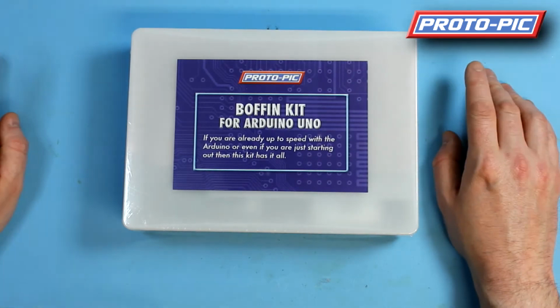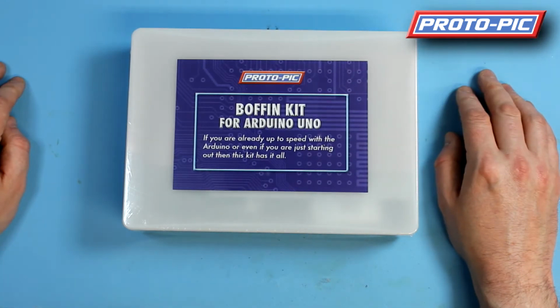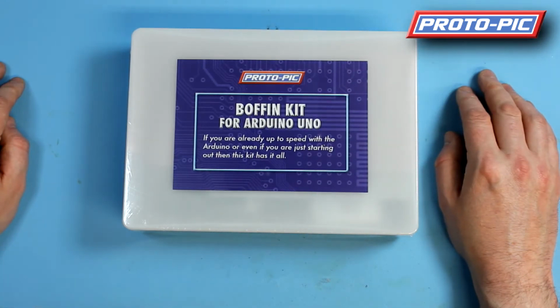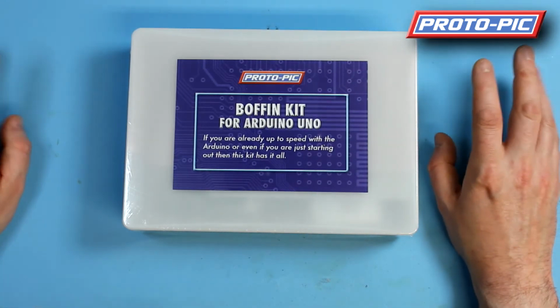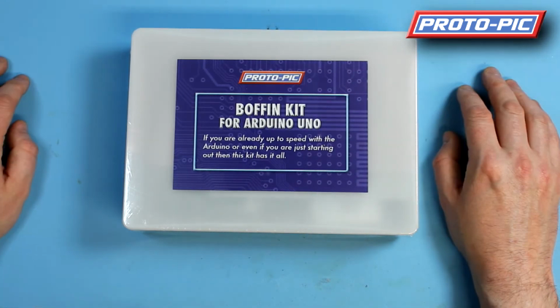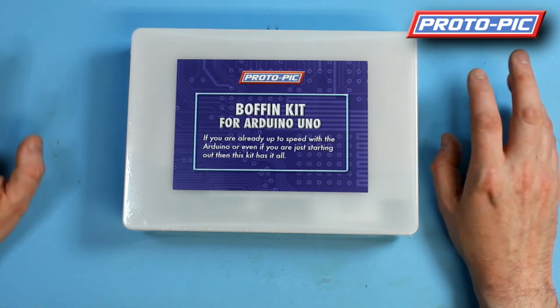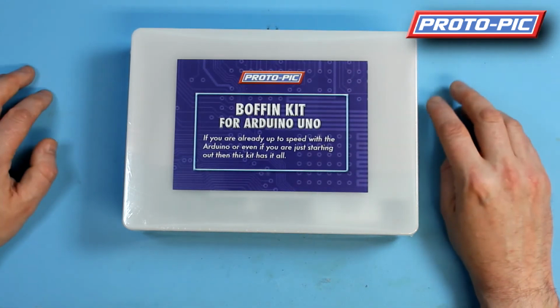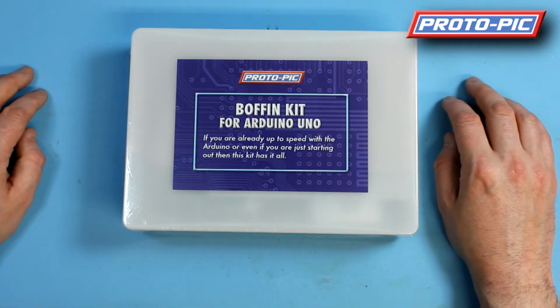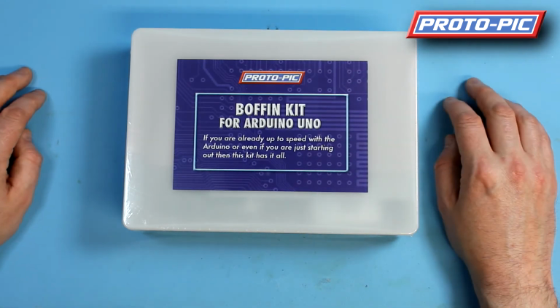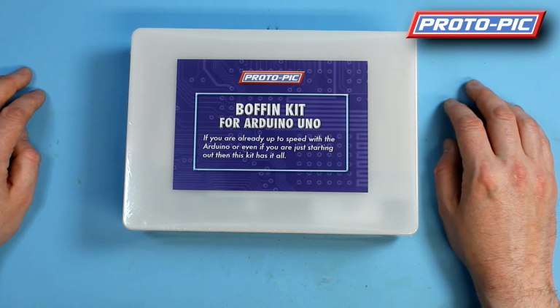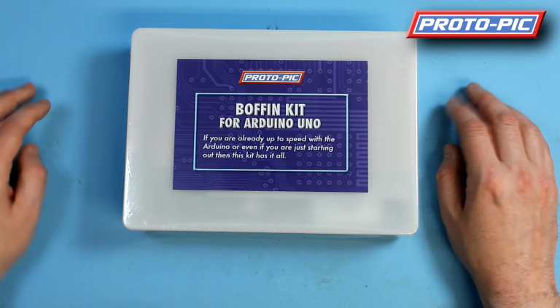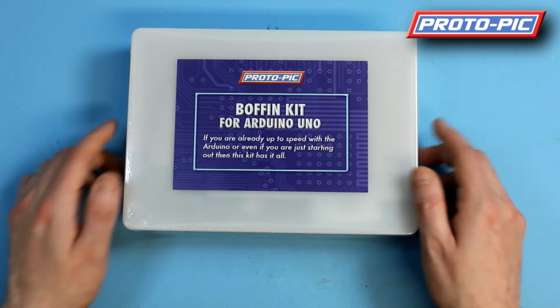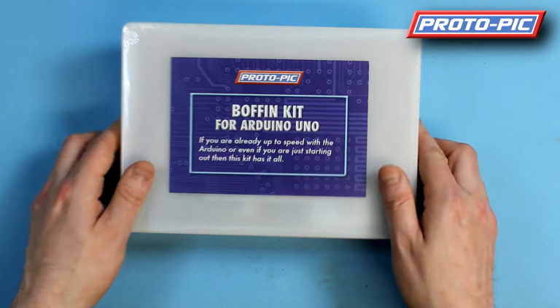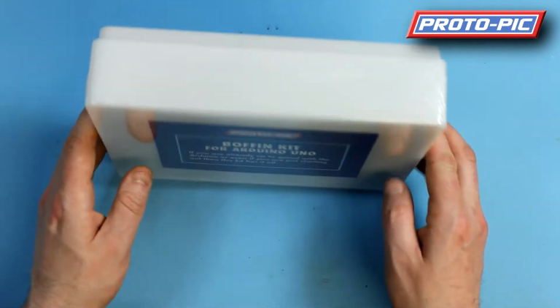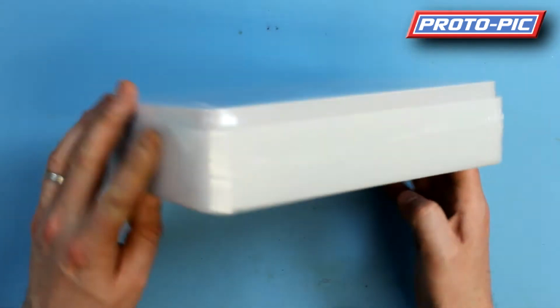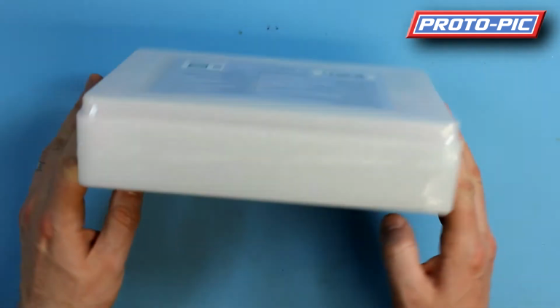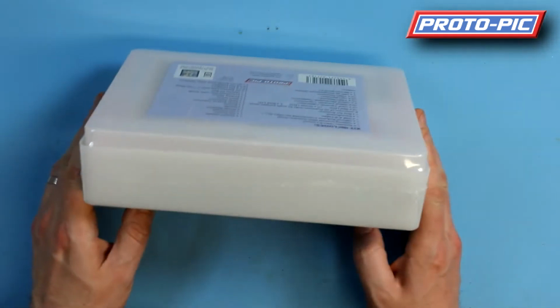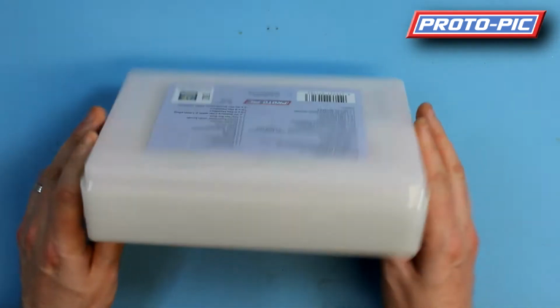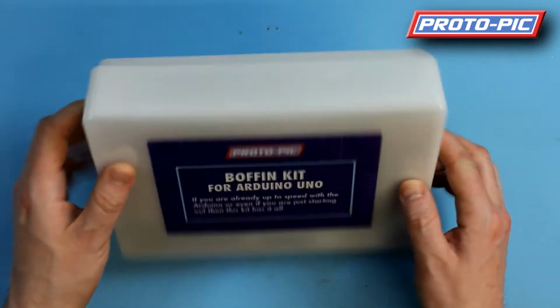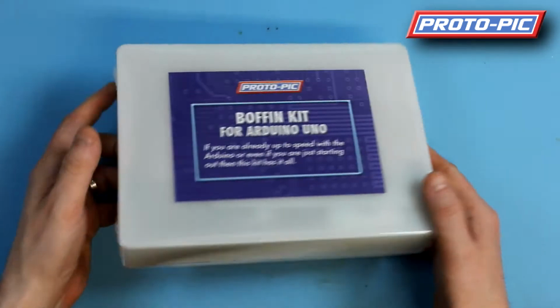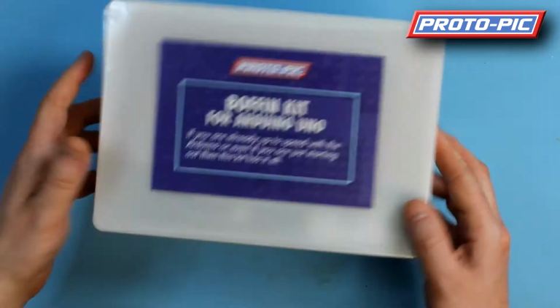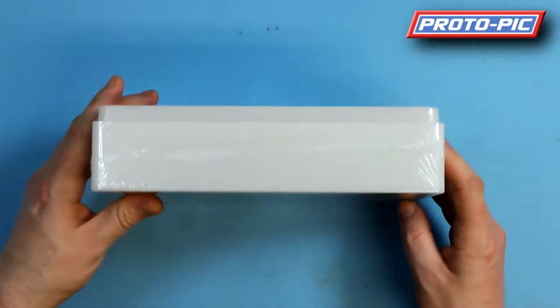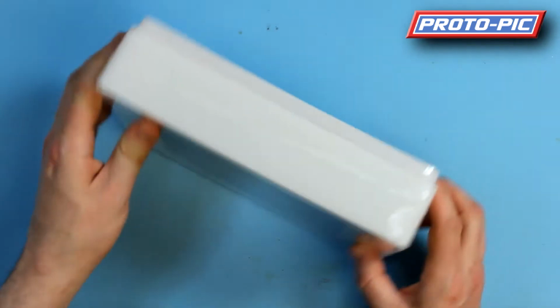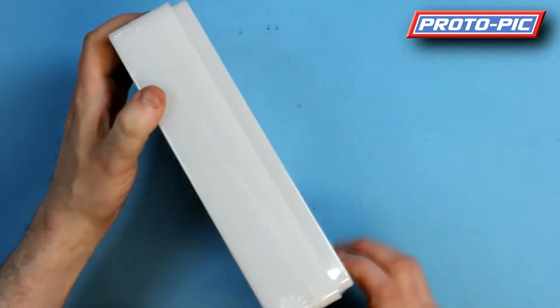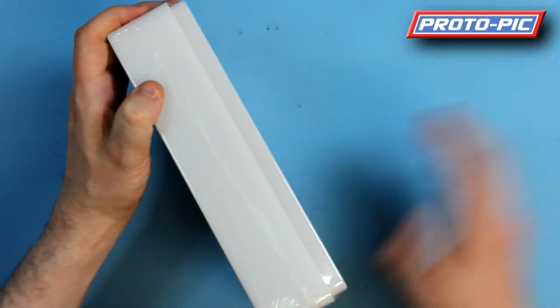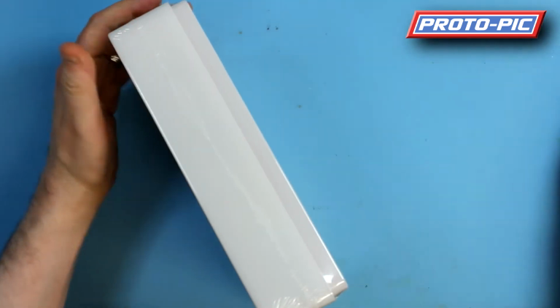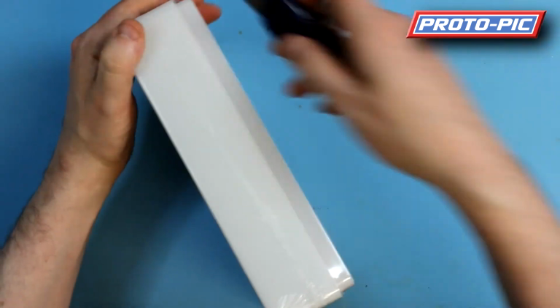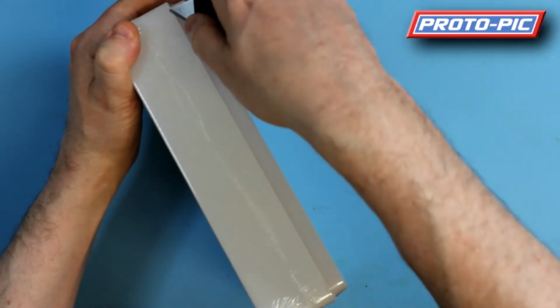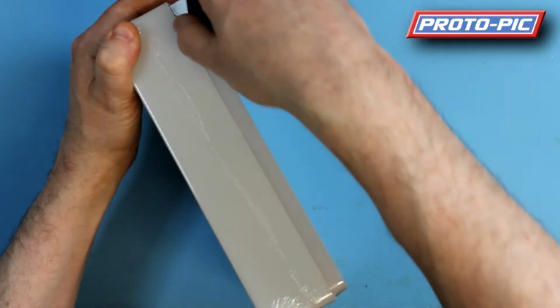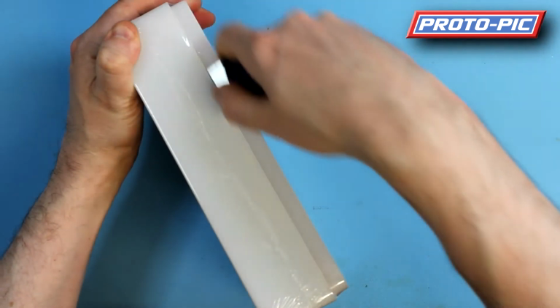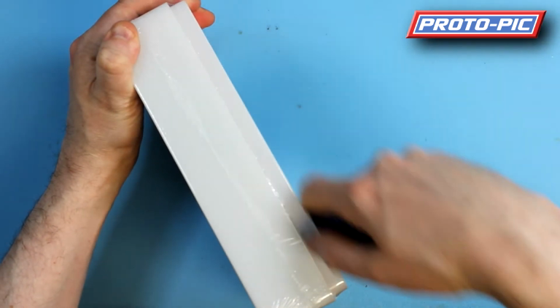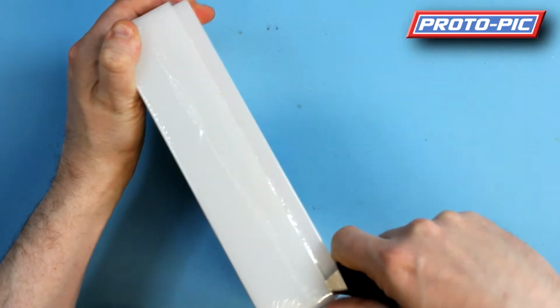This is an unboxing video on one of our more advanced kits. This is our Boffin kit for Arduino Uno. It comes in a nice A5 size box, nicely cellophaned, so you can use it as a nice present for somebody that's interested in electronics.